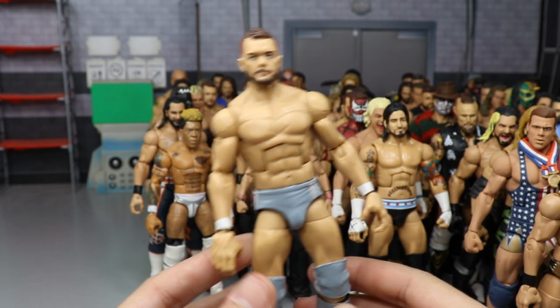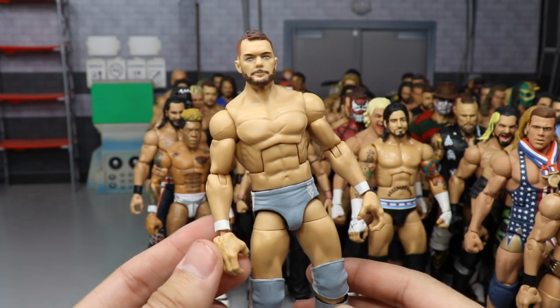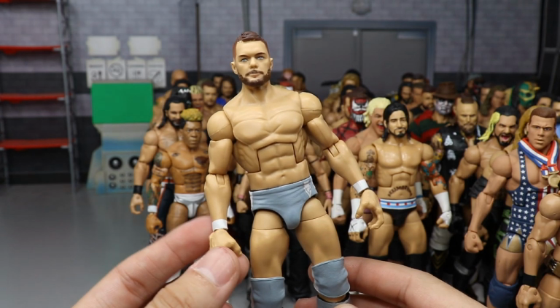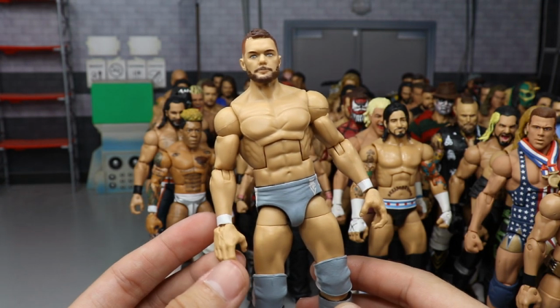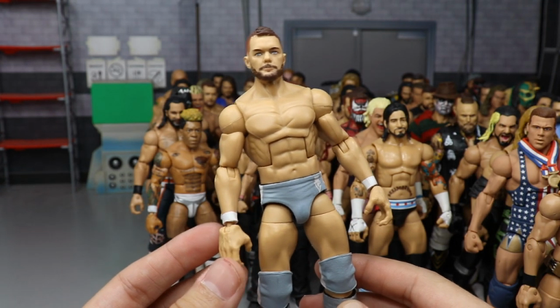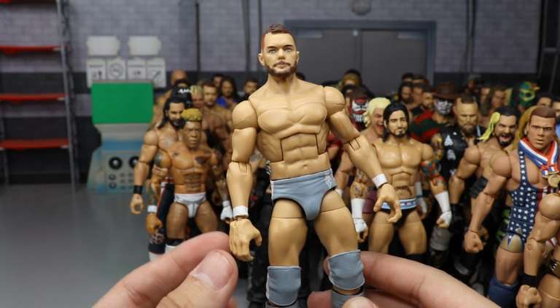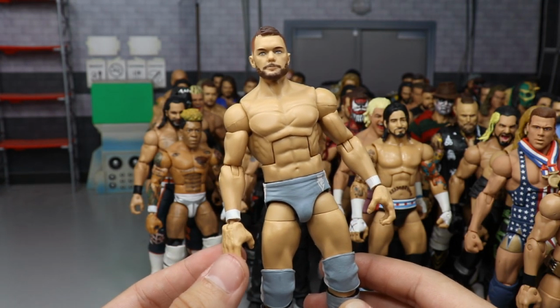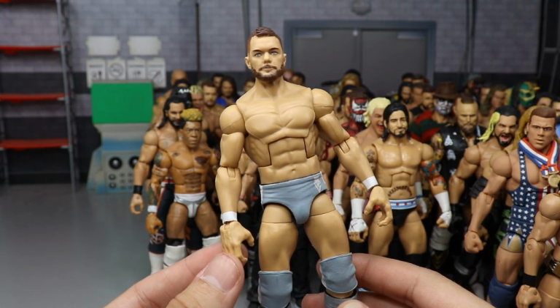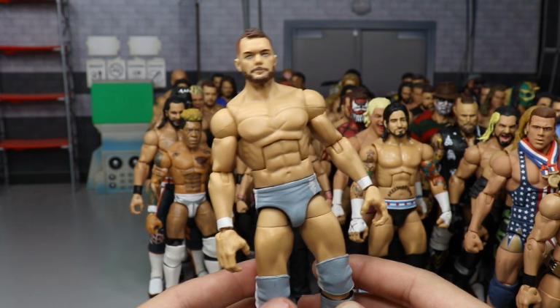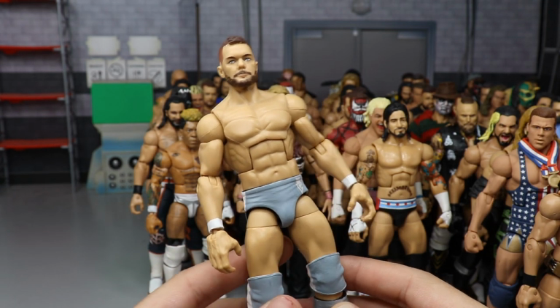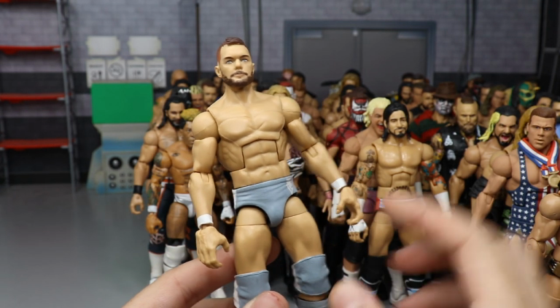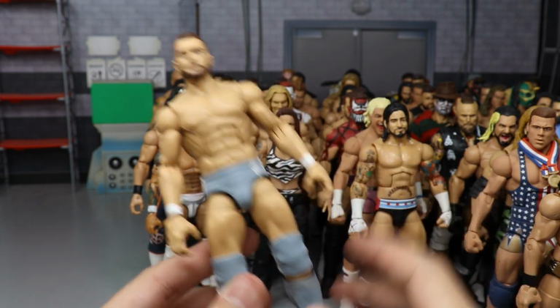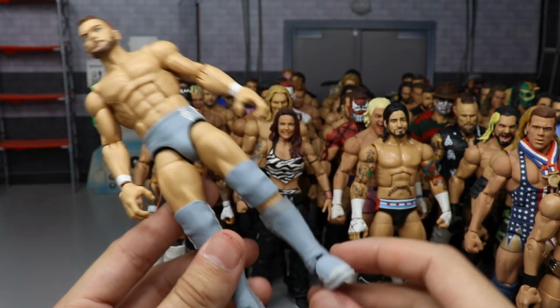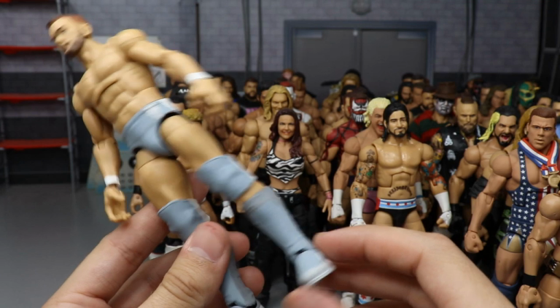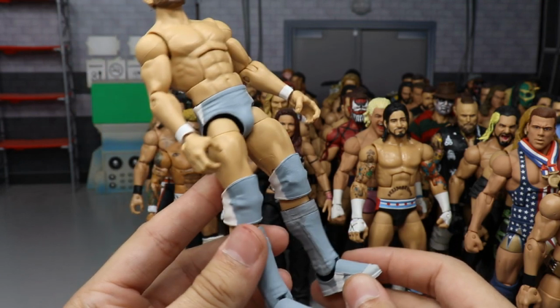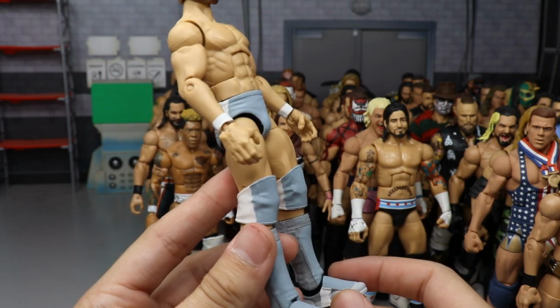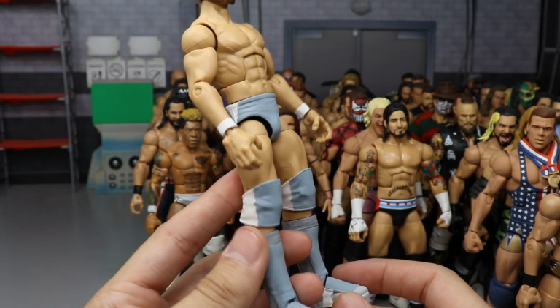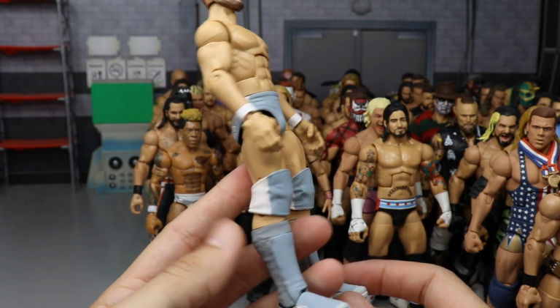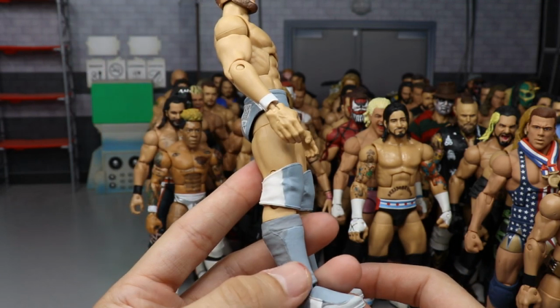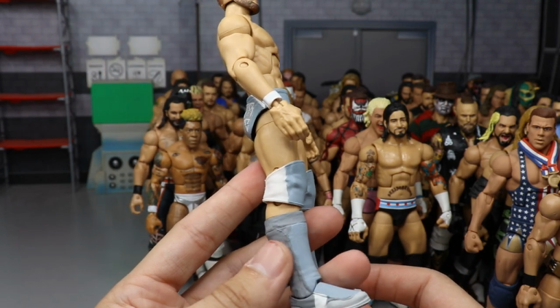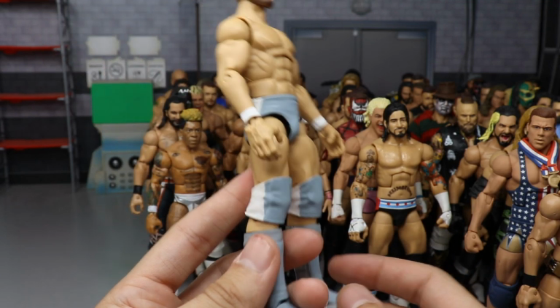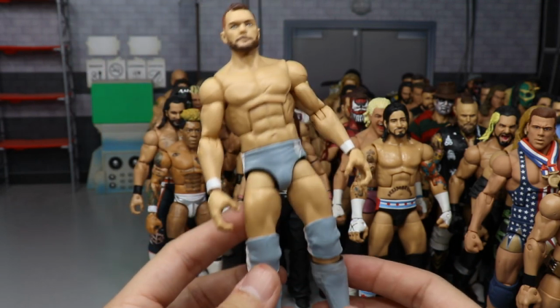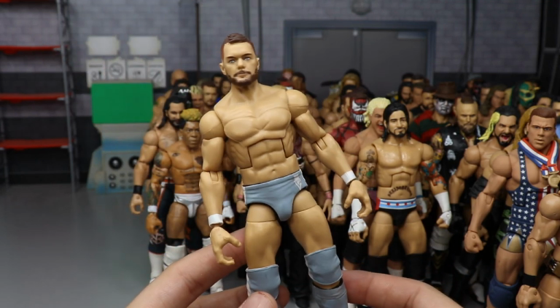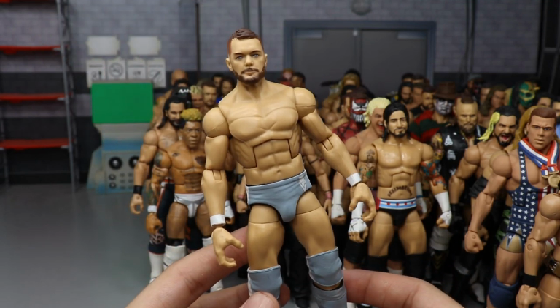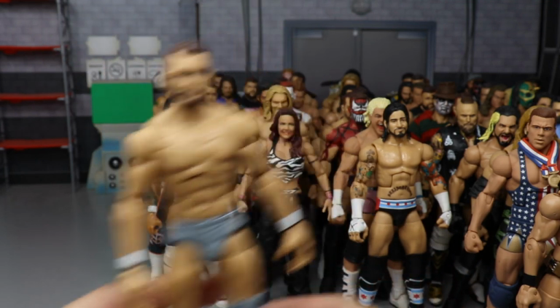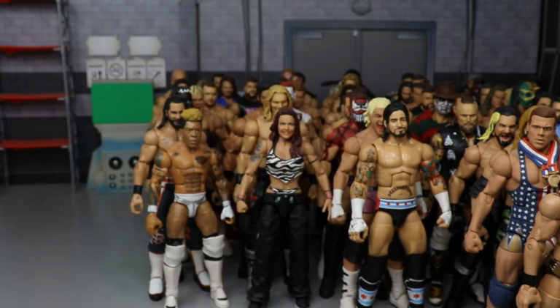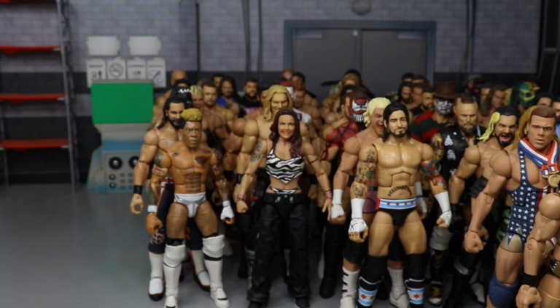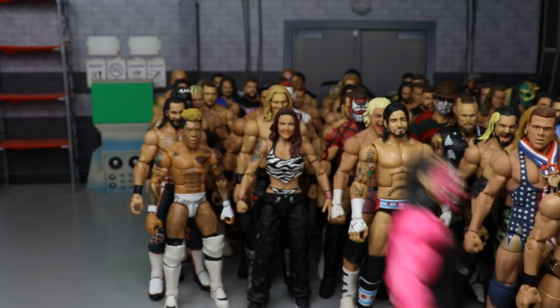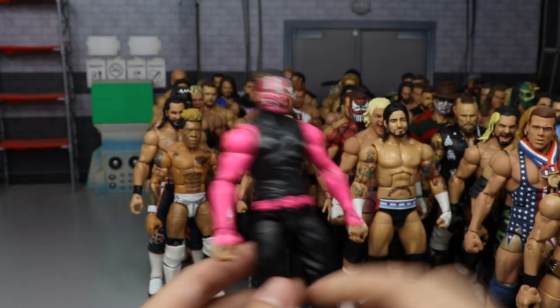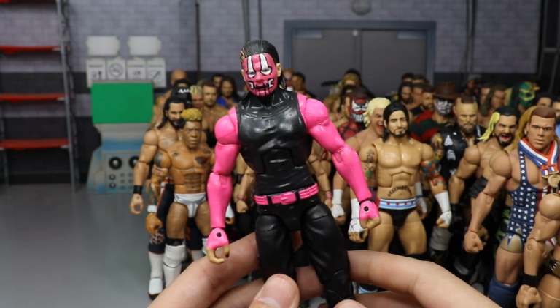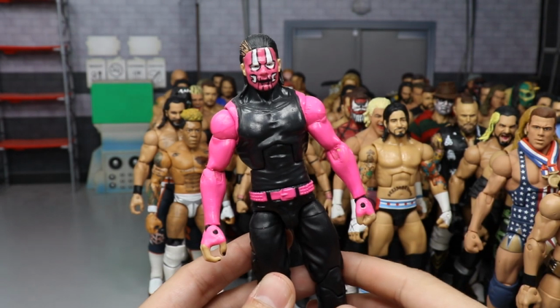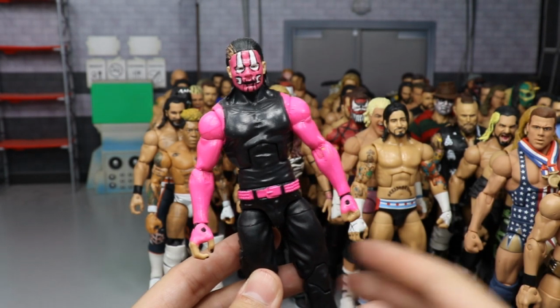Back to Finn Balors — we have No Mercy 2017 where he took on Bray Wyatt. The interchangeable hand is falling out since they don't match the arms. But you have all the different grays — dolphin gray, light gray, and white. Very nice attire.